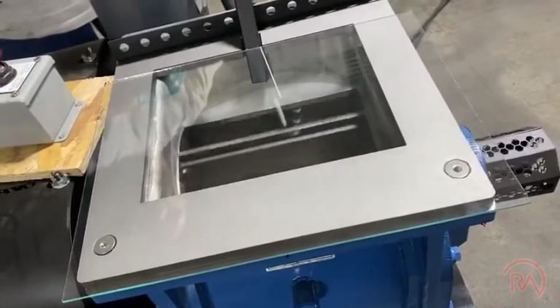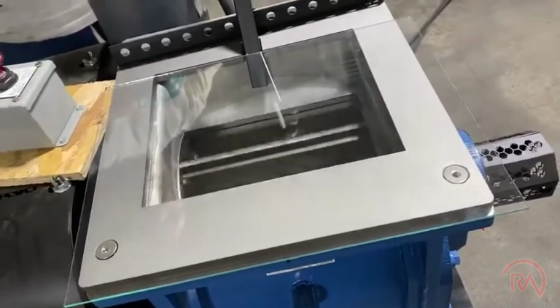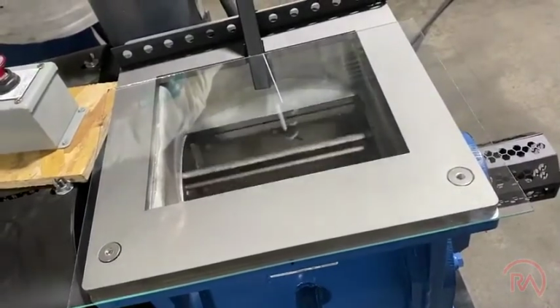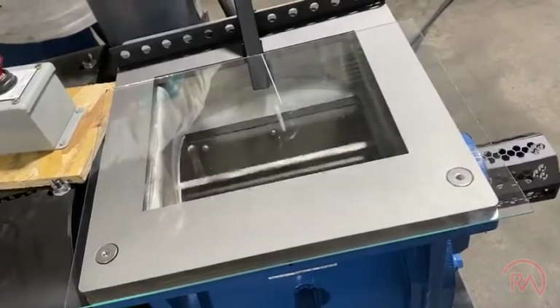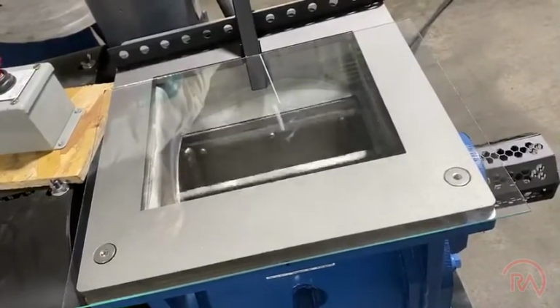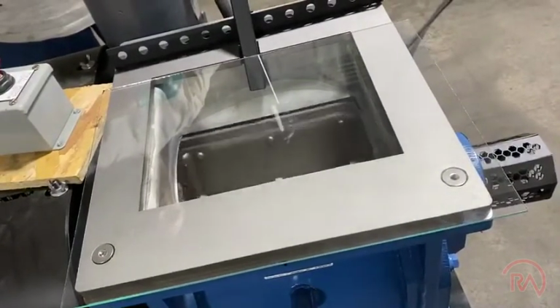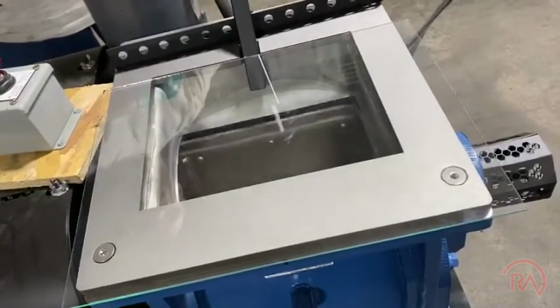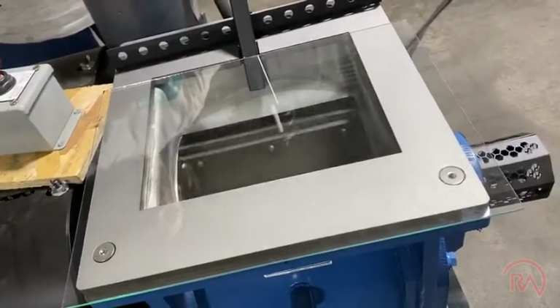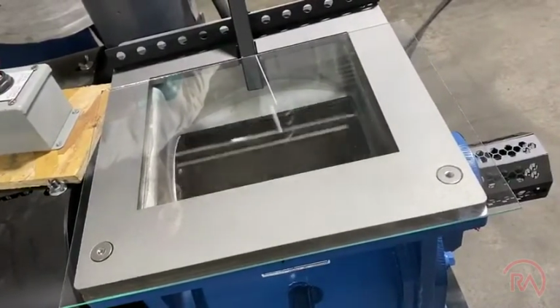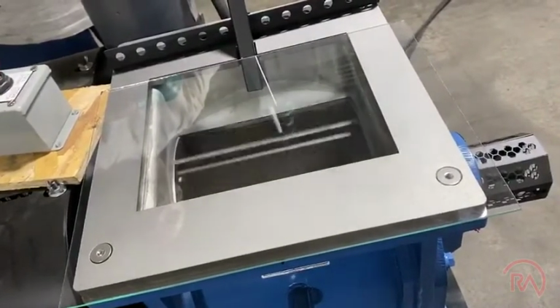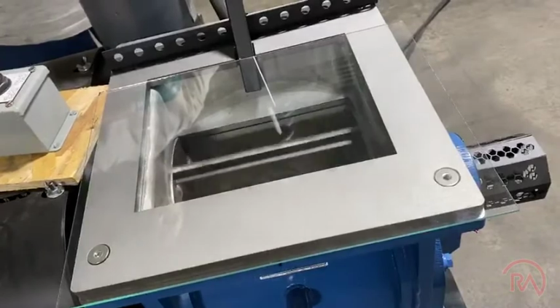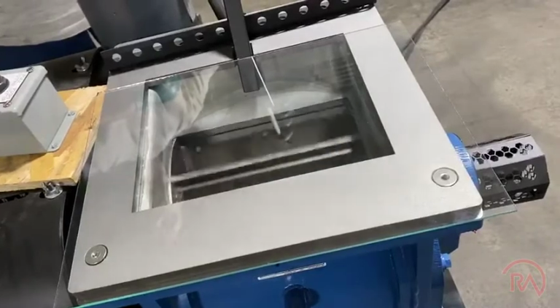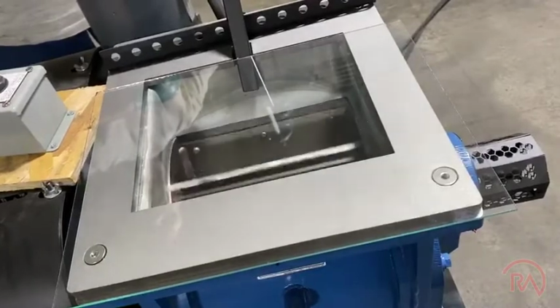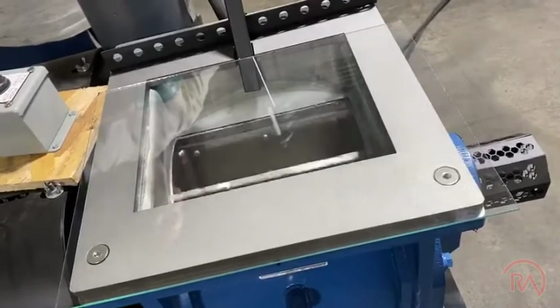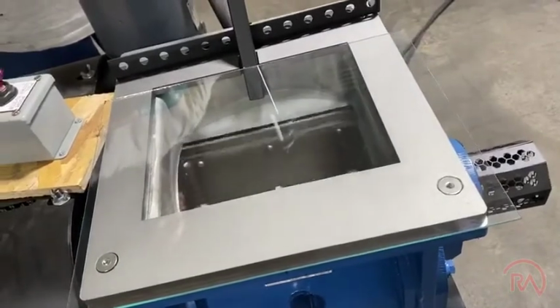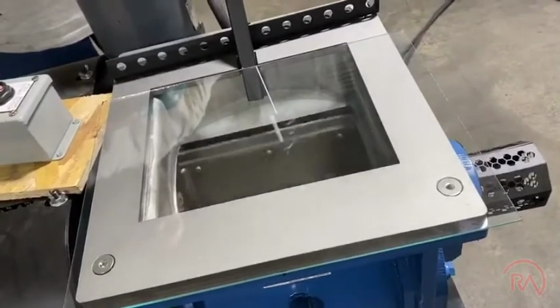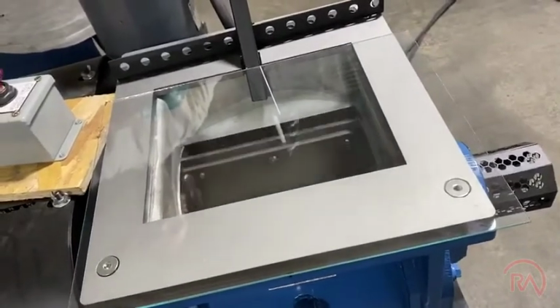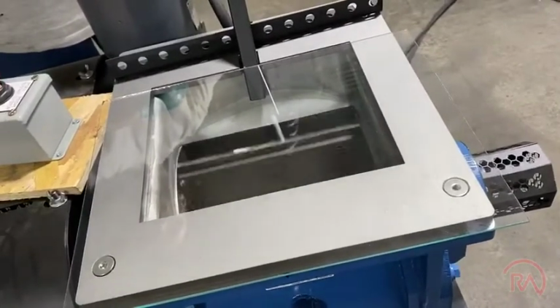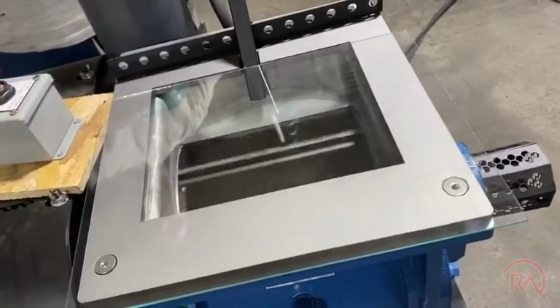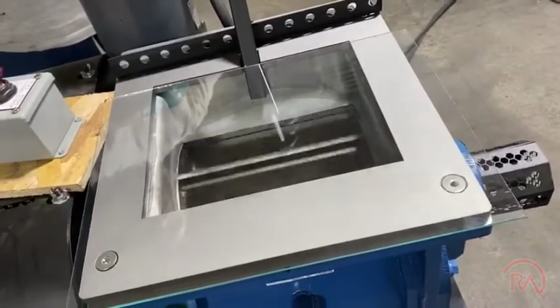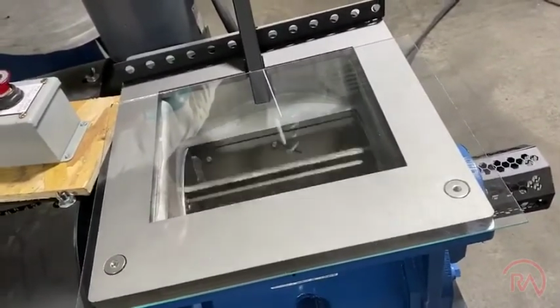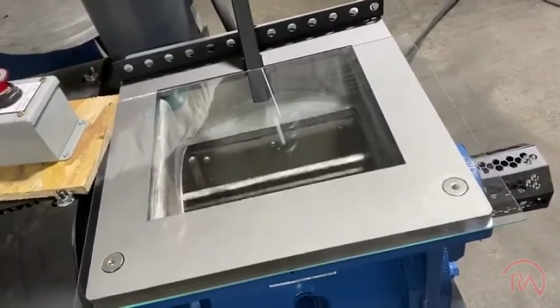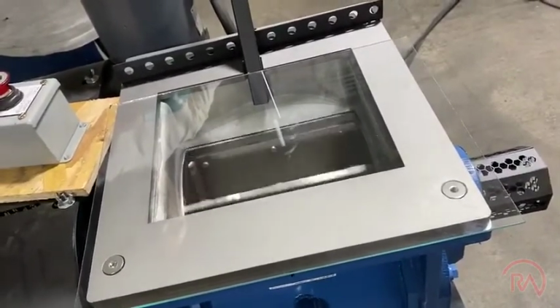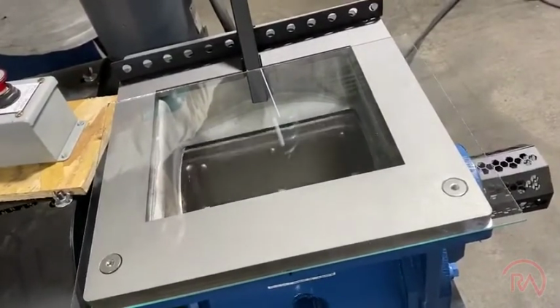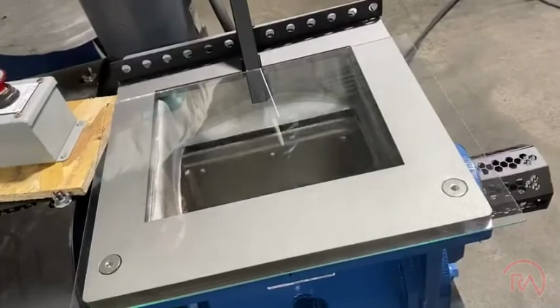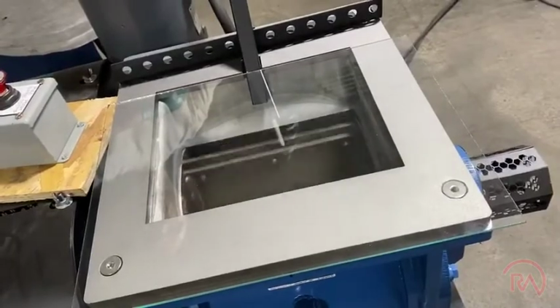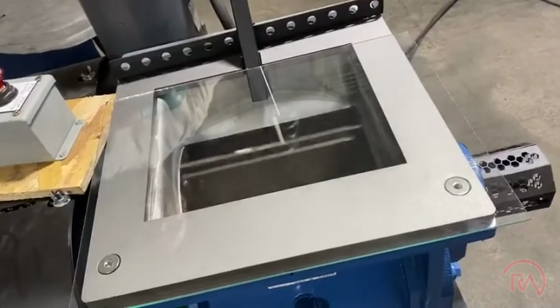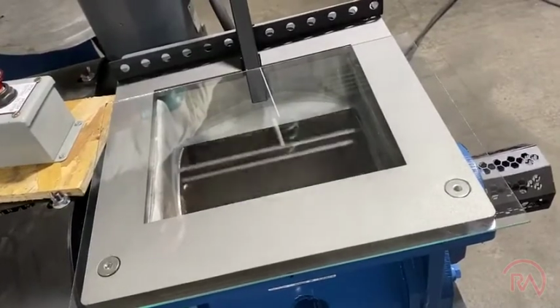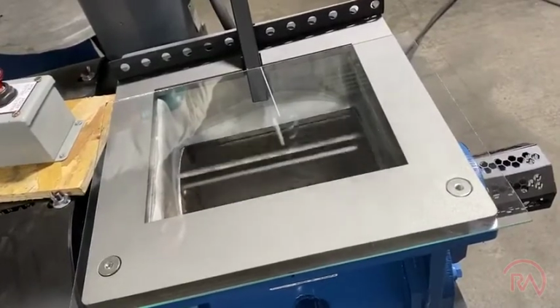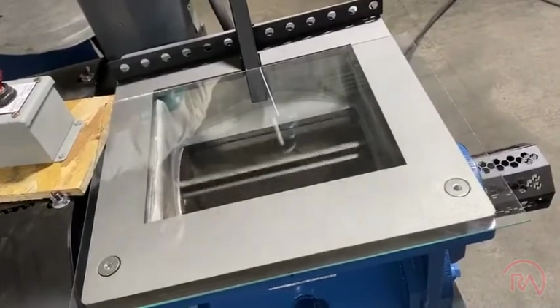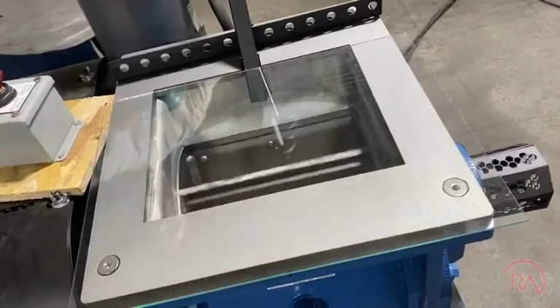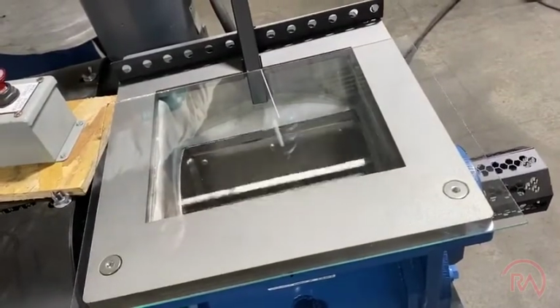The other challenge when you're working with this is that once it grabs you, it will continue to pull you in. So it's always important that you follow your proper lockout/tagout procedures.